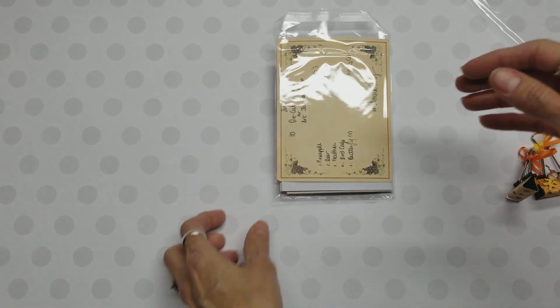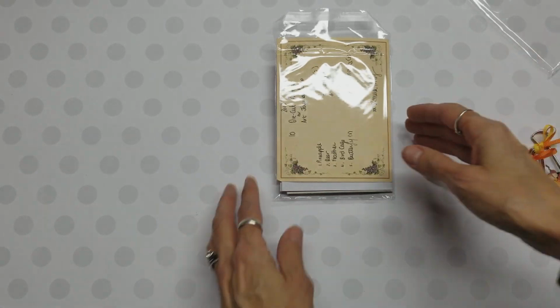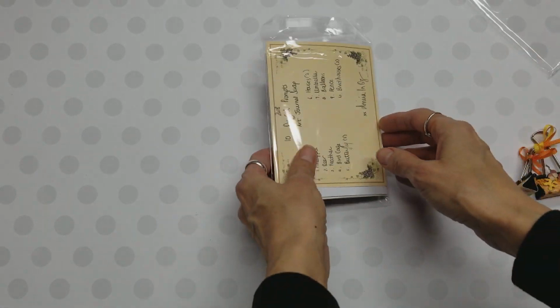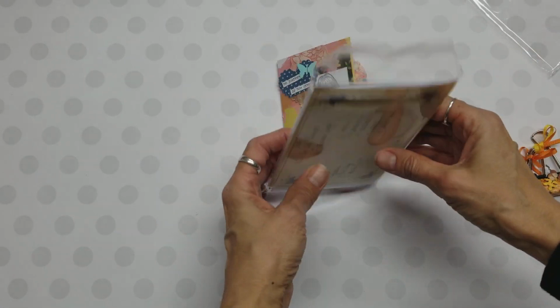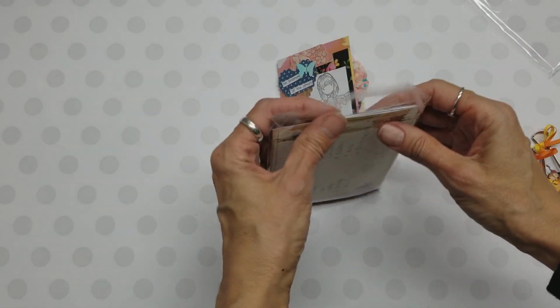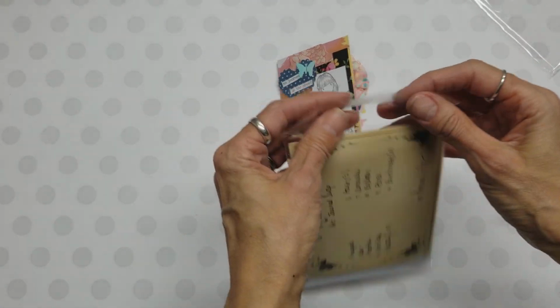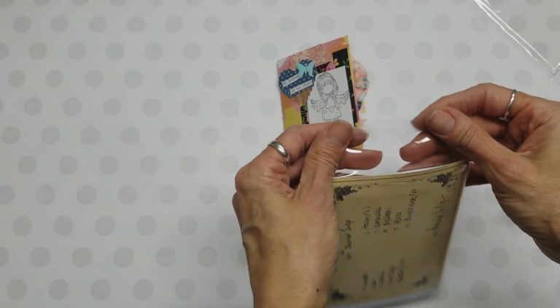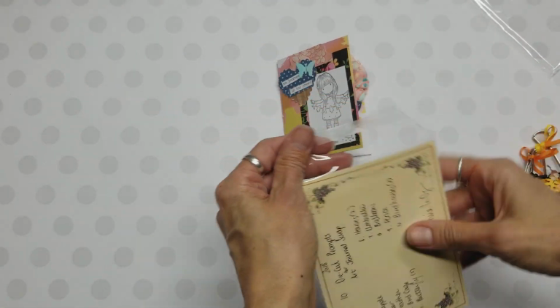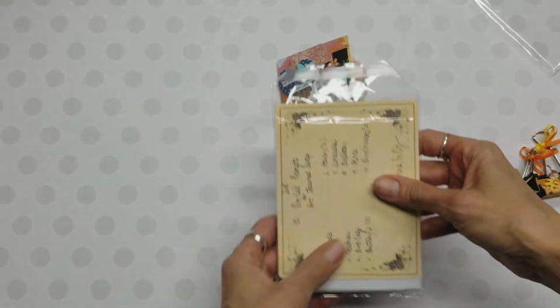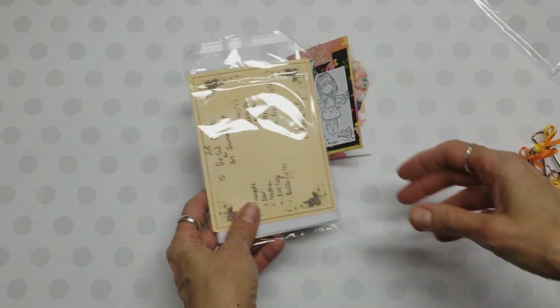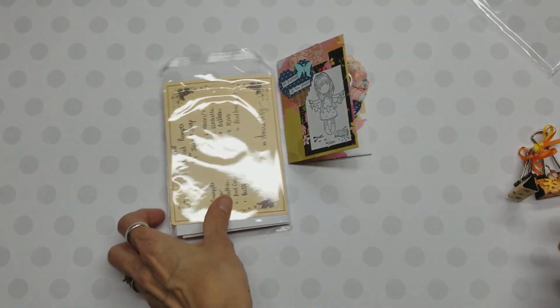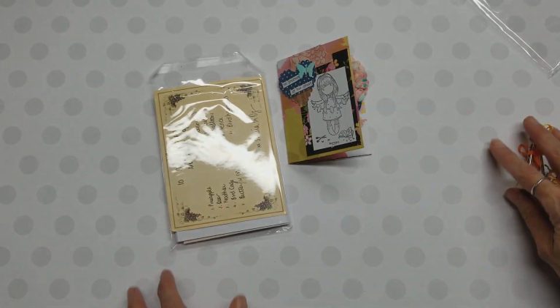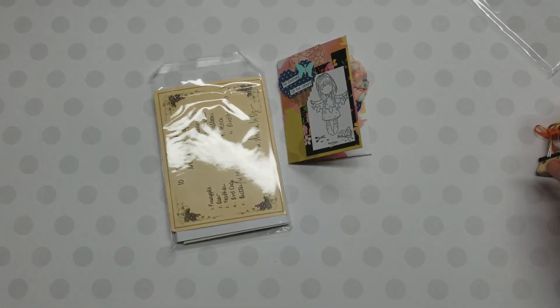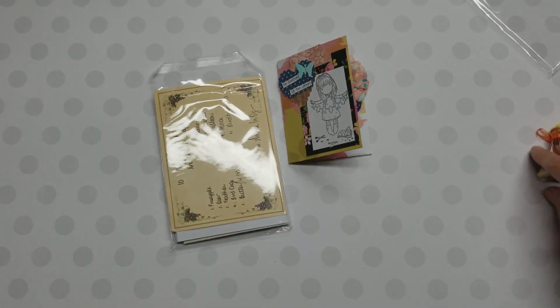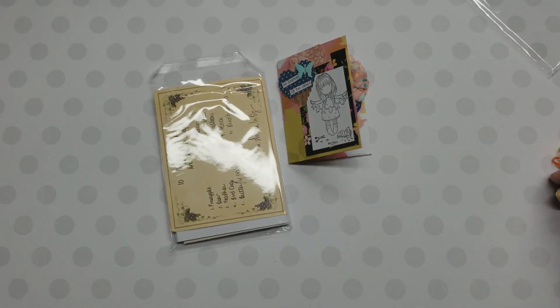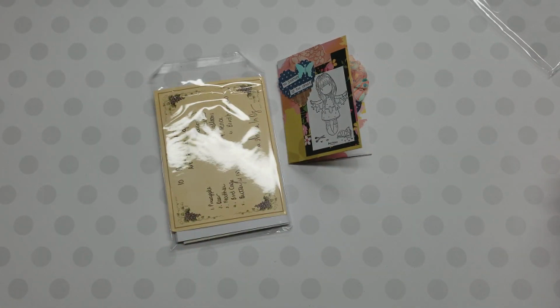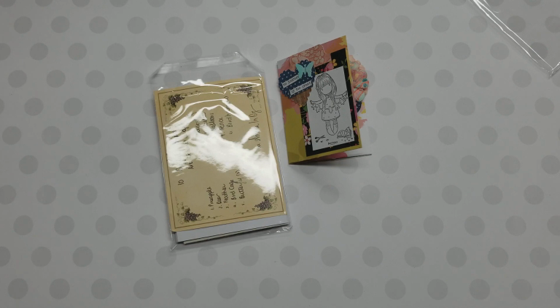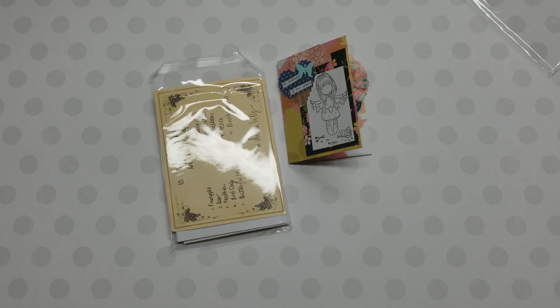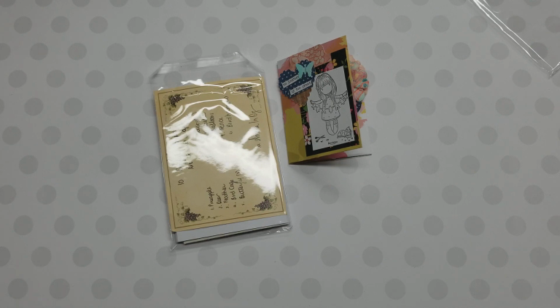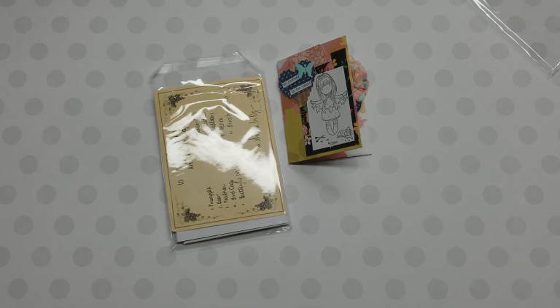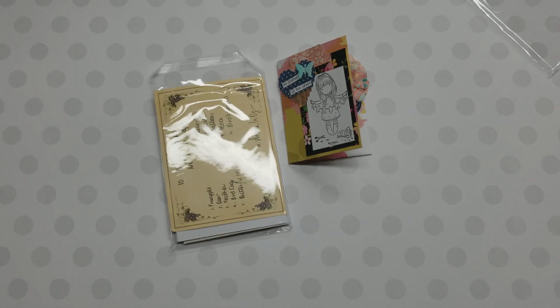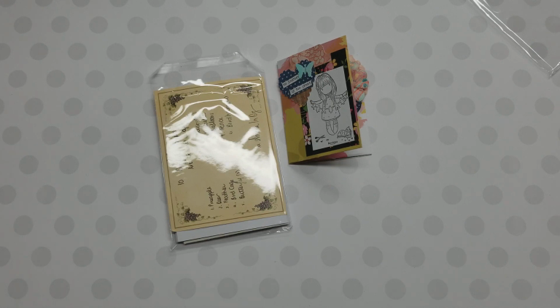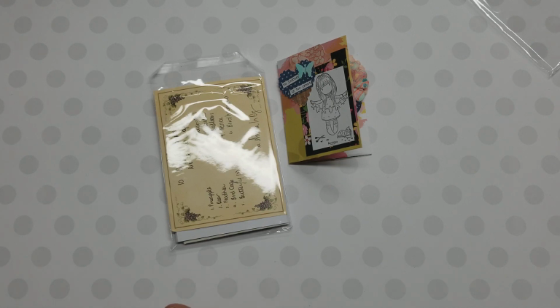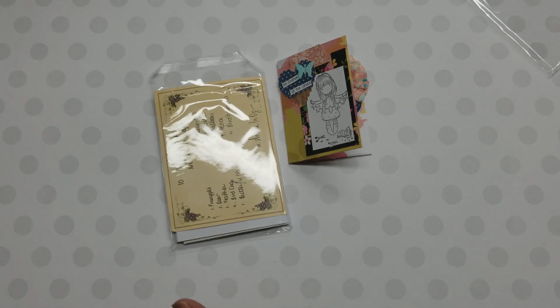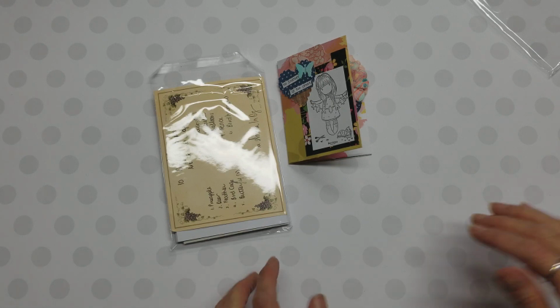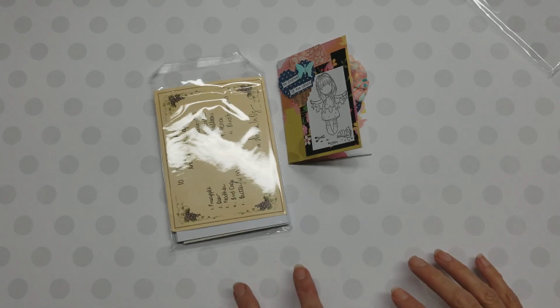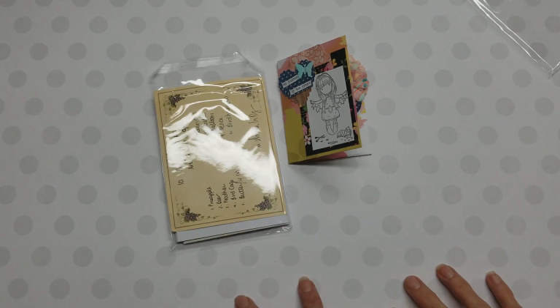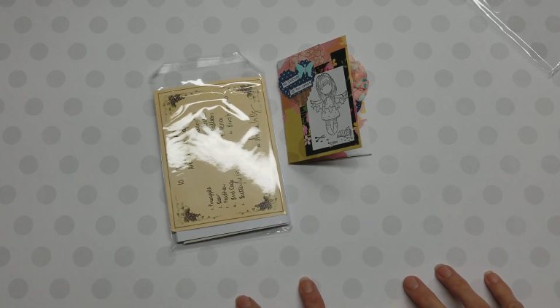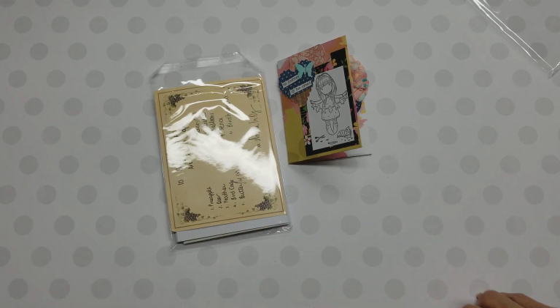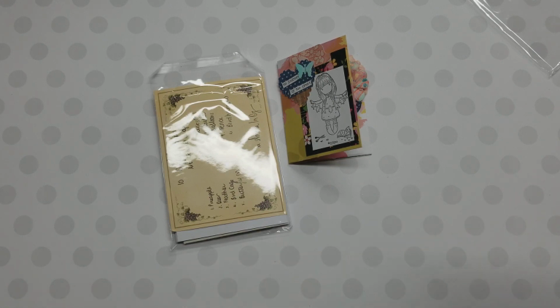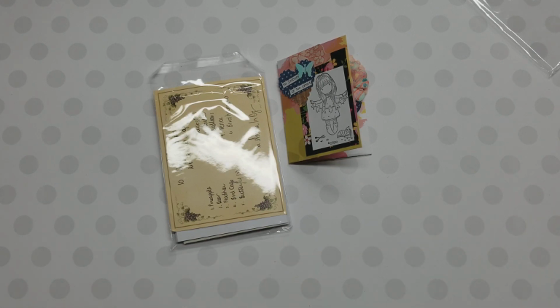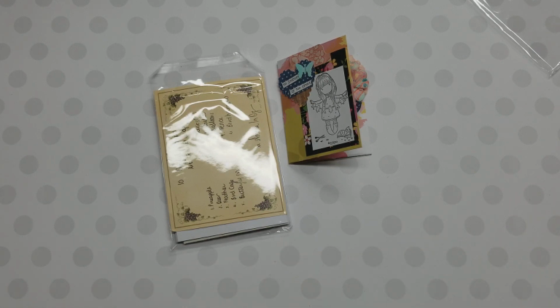I will also give you a link underneath here on how to make that paperclip wallet. Thank you so much for watching — I'm looking forward to this art journal; it is going to challenge me and I could use that. Thank you for watching.